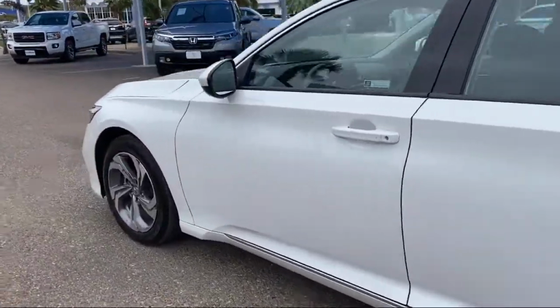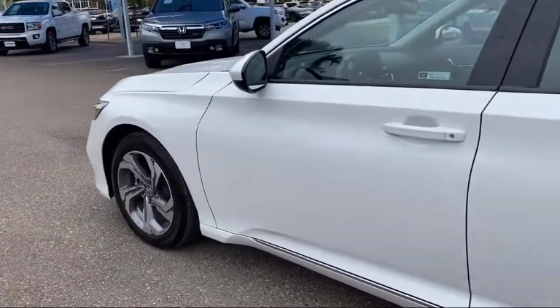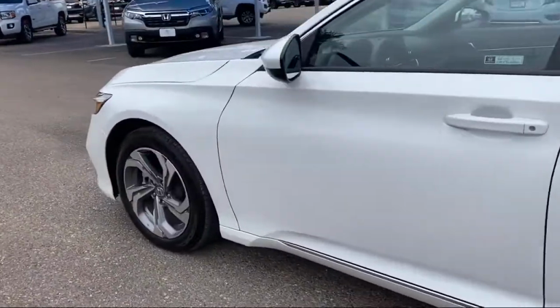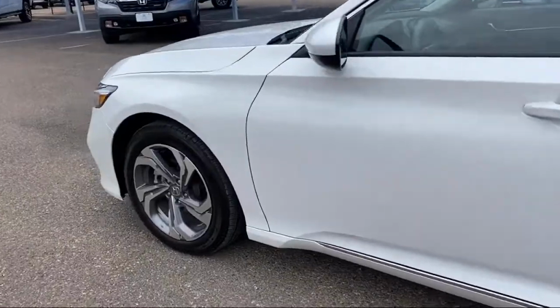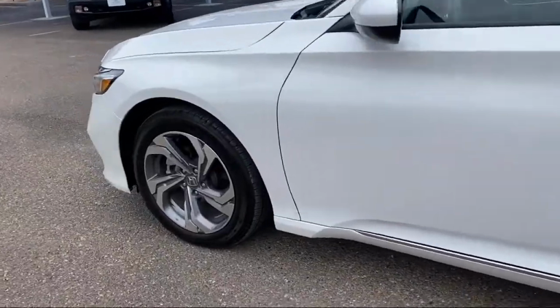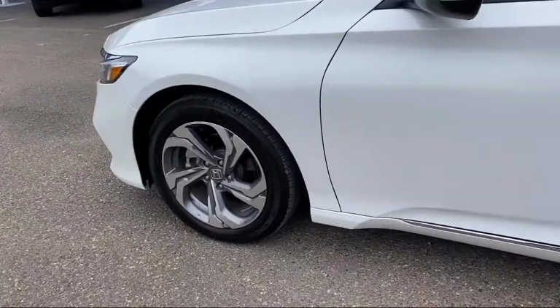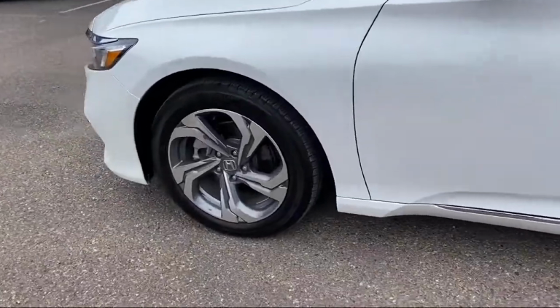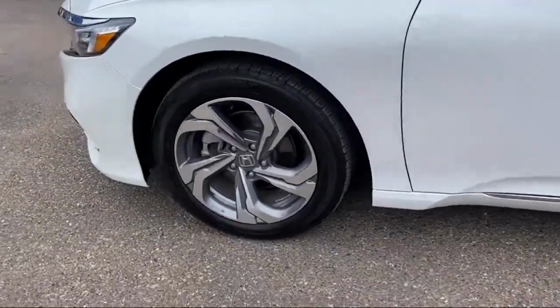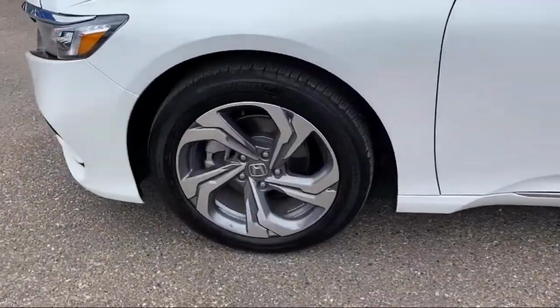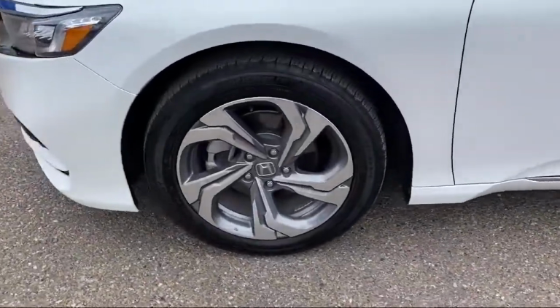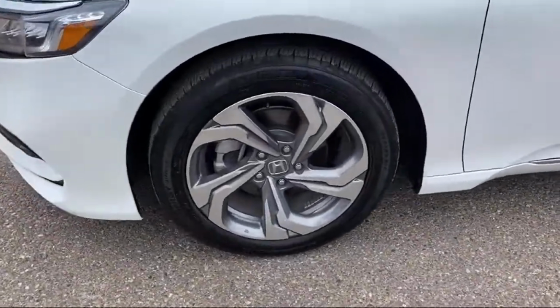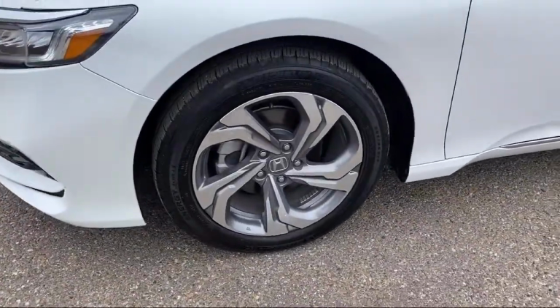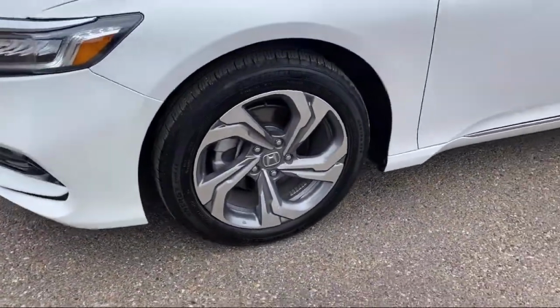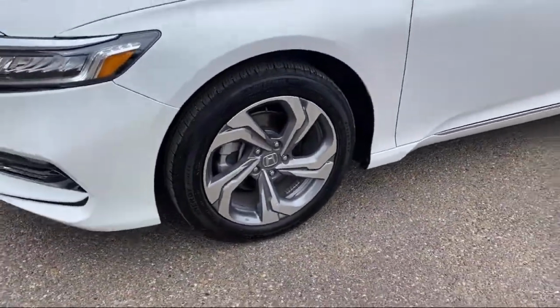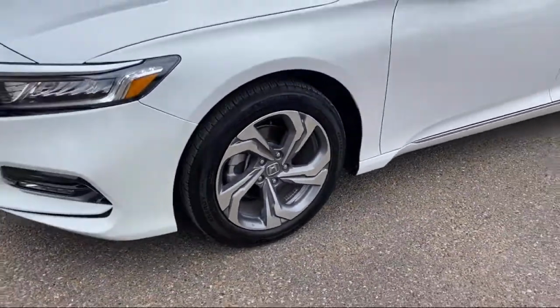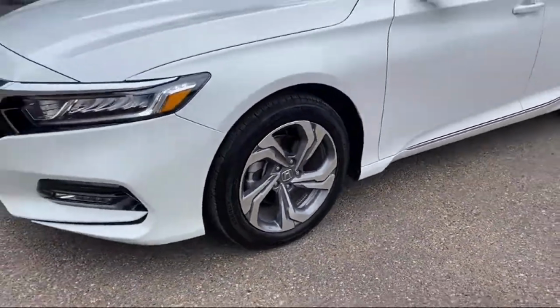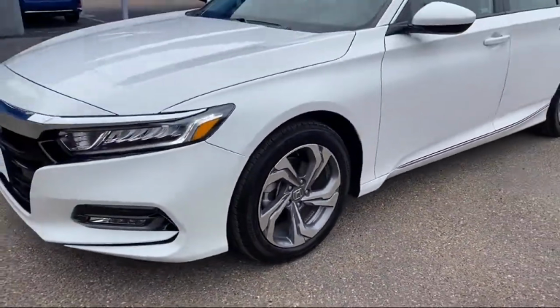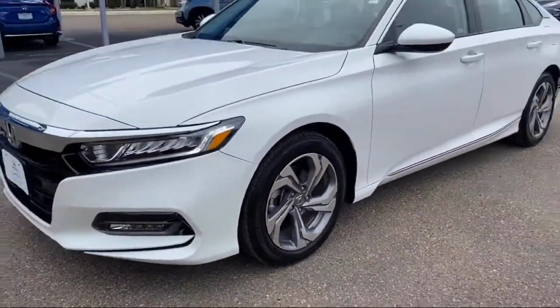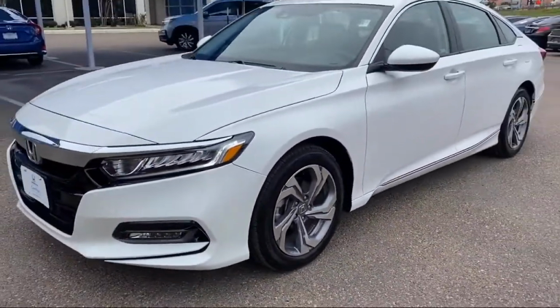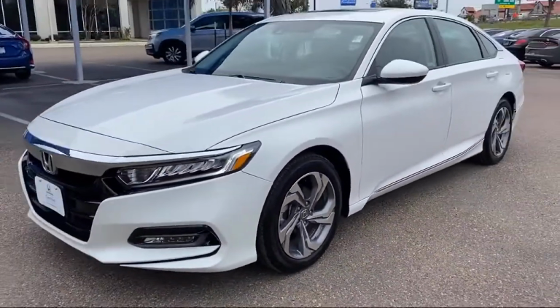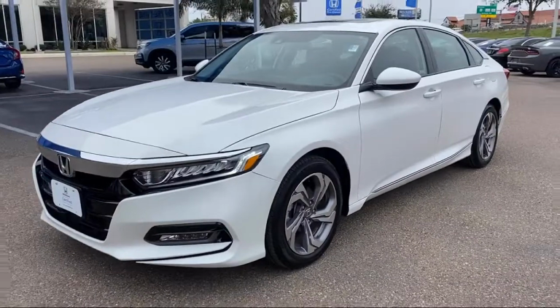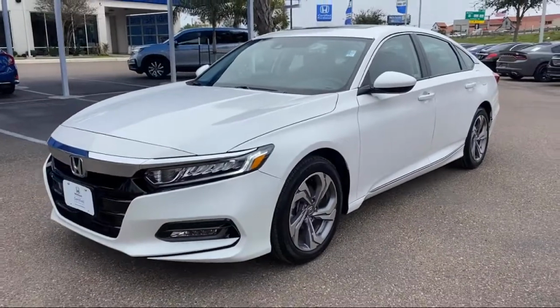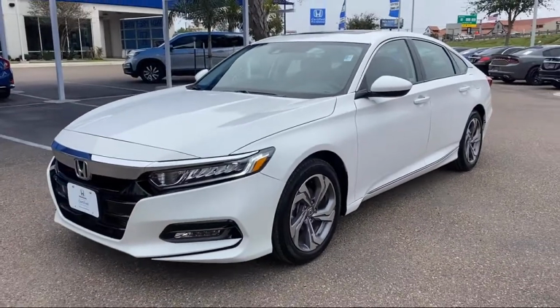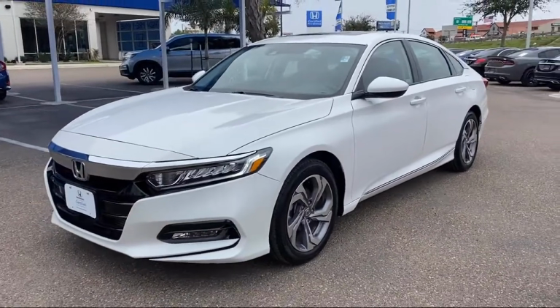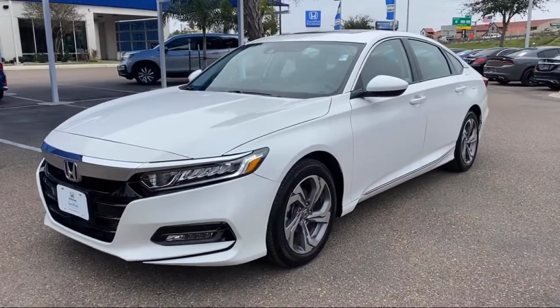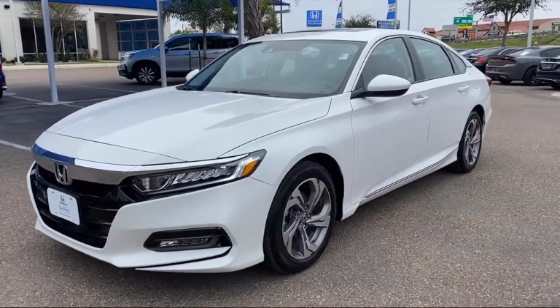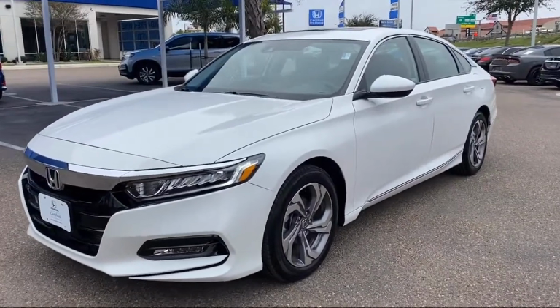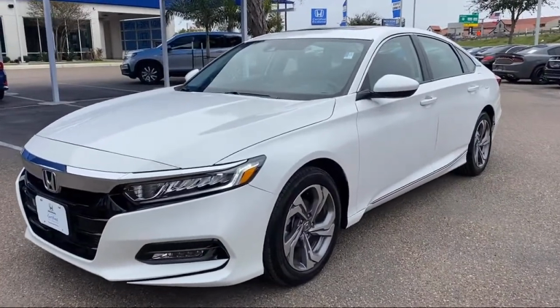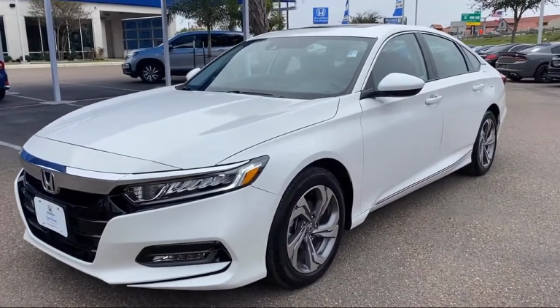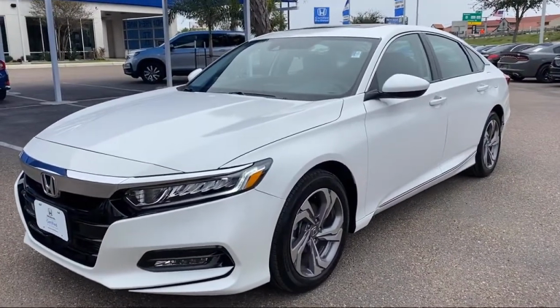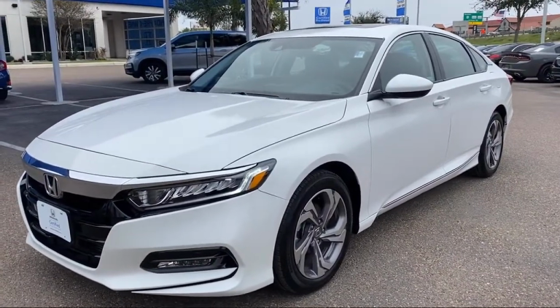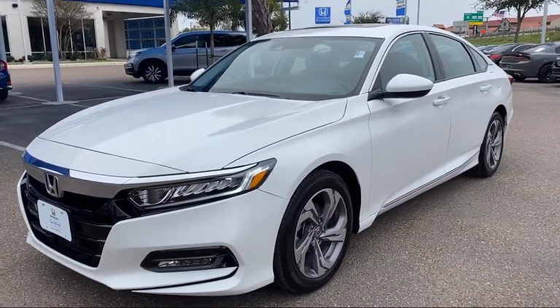It also features heated front seats, dual front side impact airbags, fully automatic headlights, Apple CarPlay and Android Auto, and has less than 10,000 miles on the odometer.